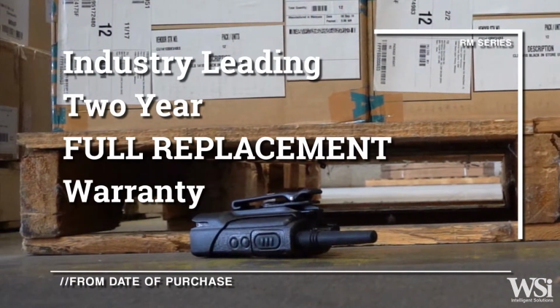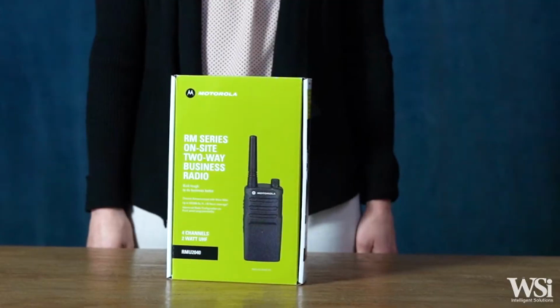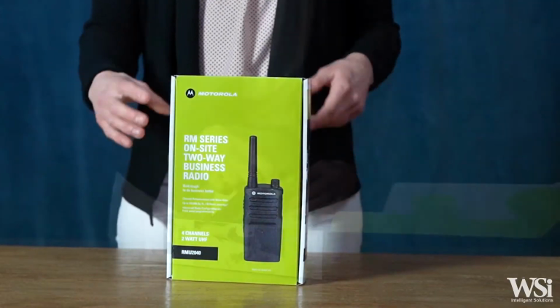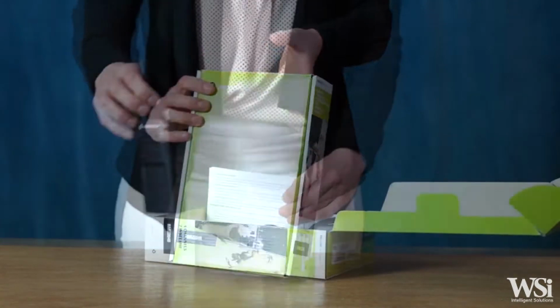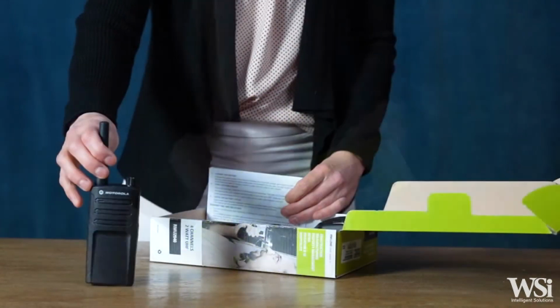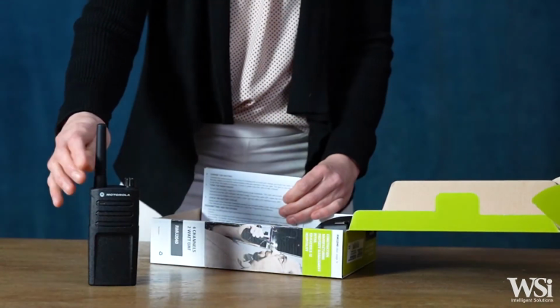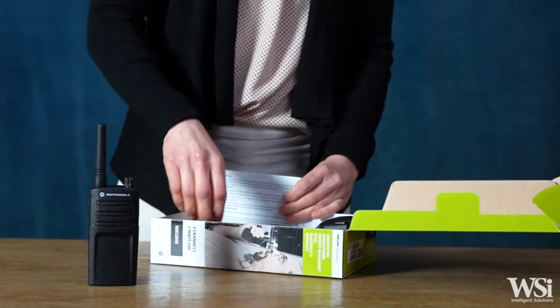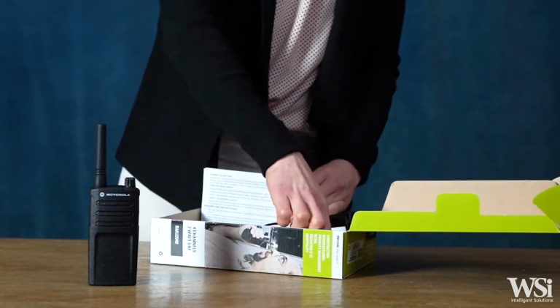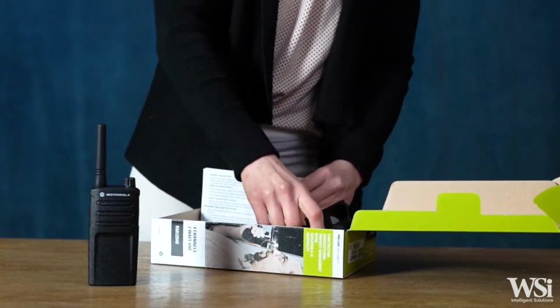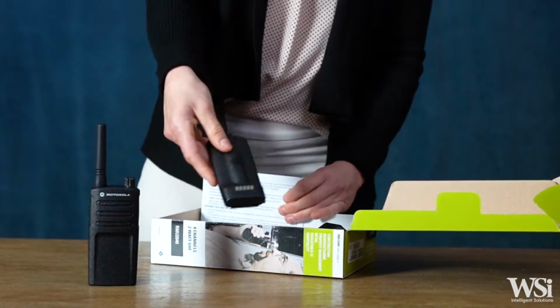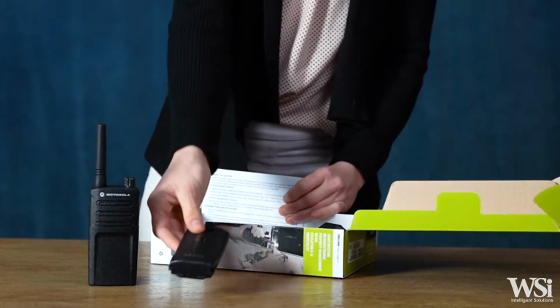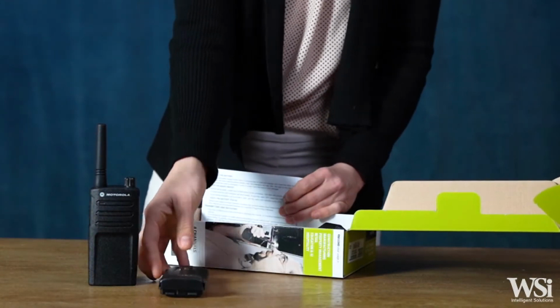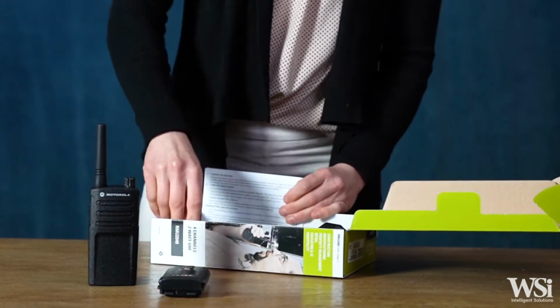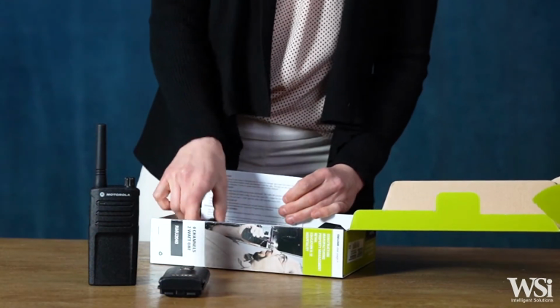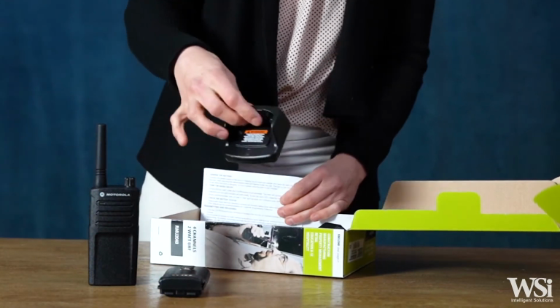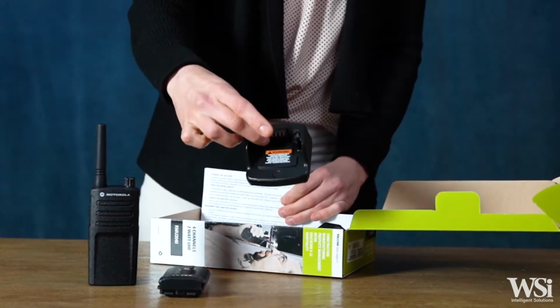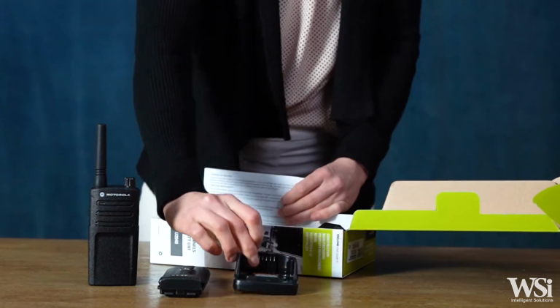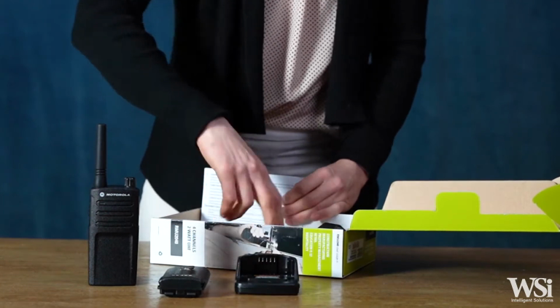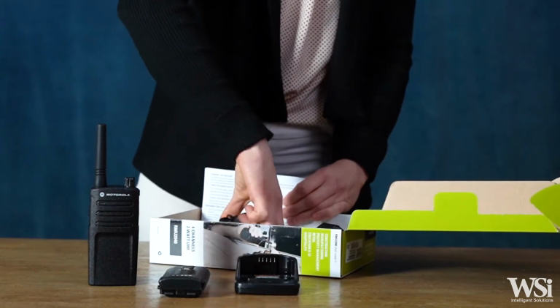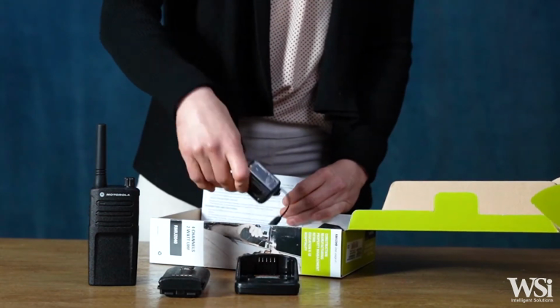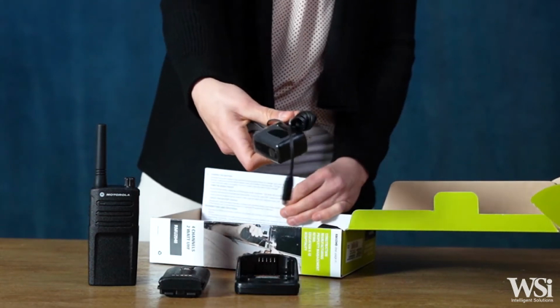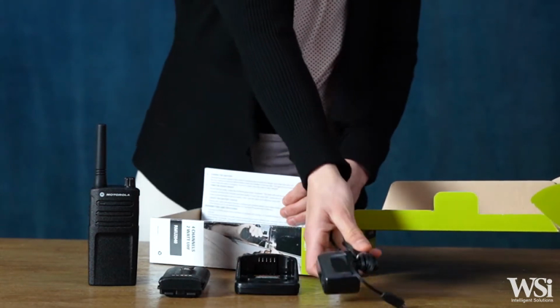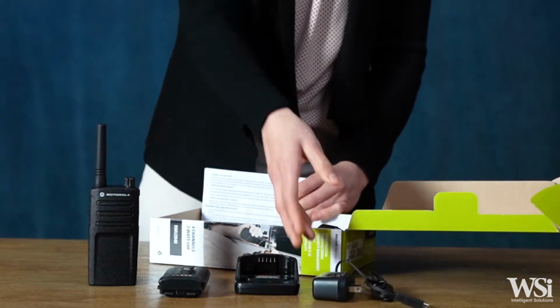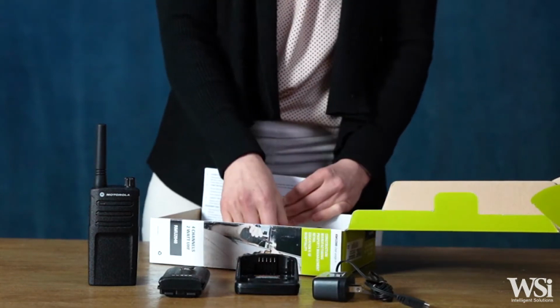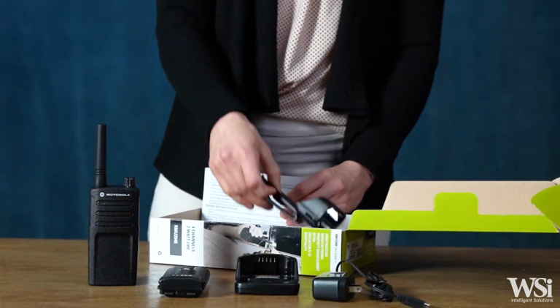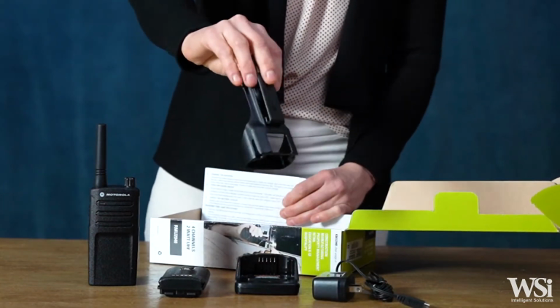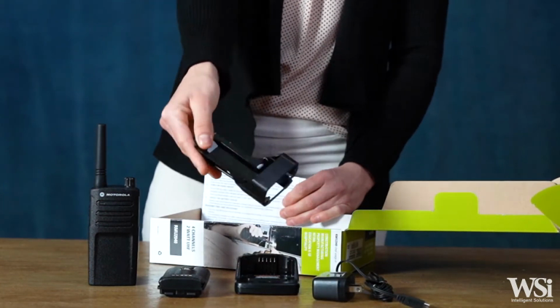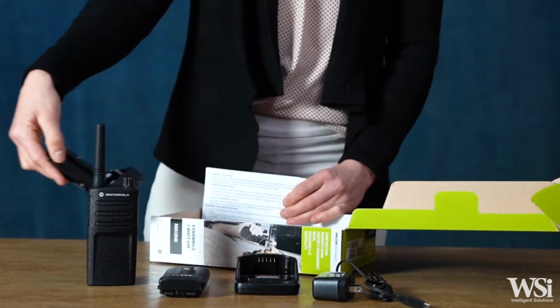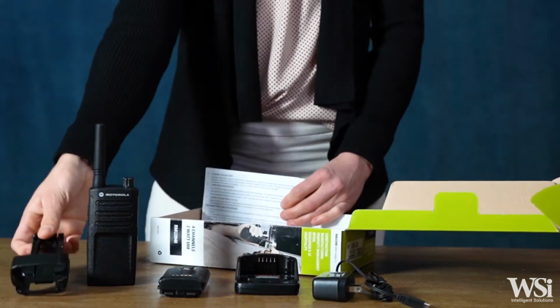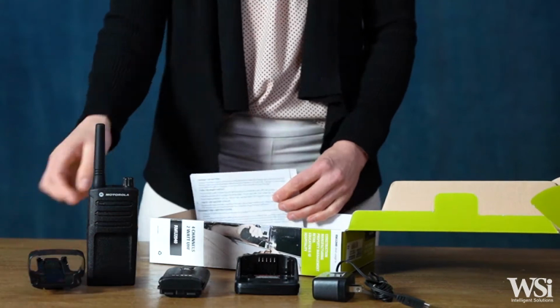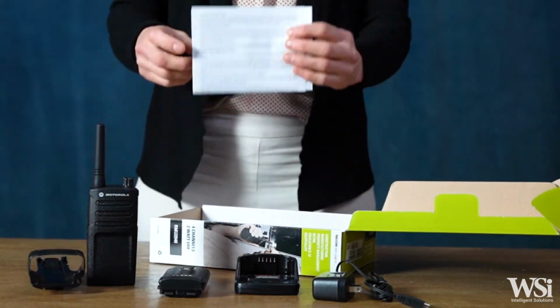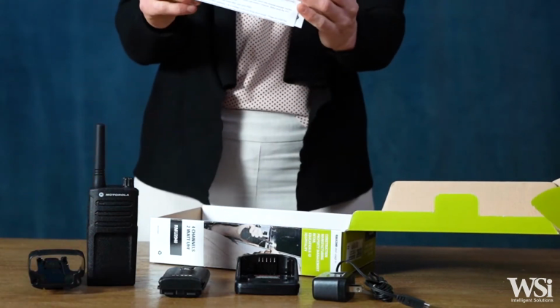Each RM Series radio package includes a standard lithium-ion rechargeable battery, an 8-hour drop-in charger with wall adapter, a swivel belt holster with 3.5-inch spring clip, and the RM Series user's guide.